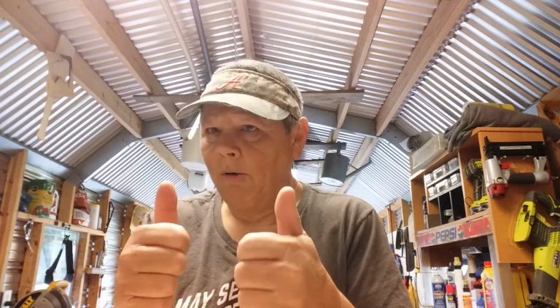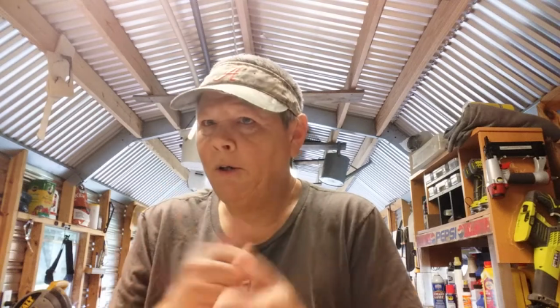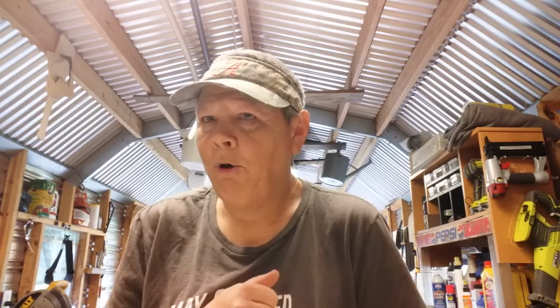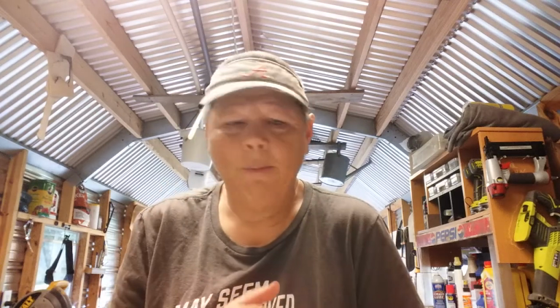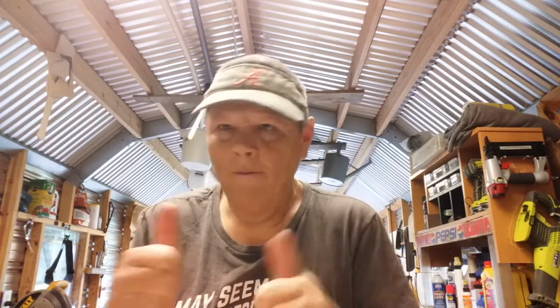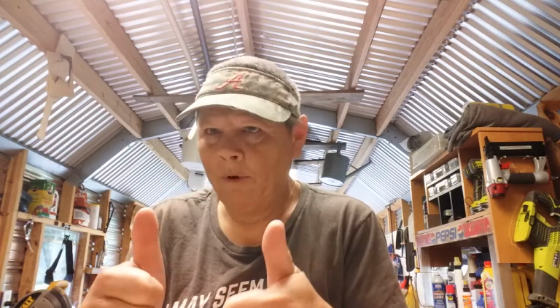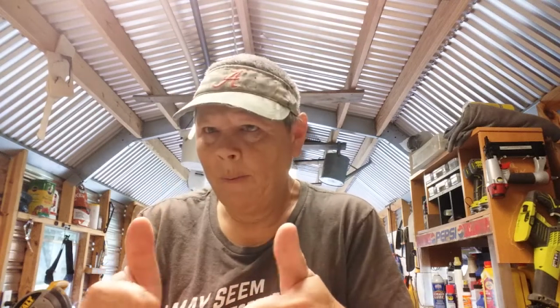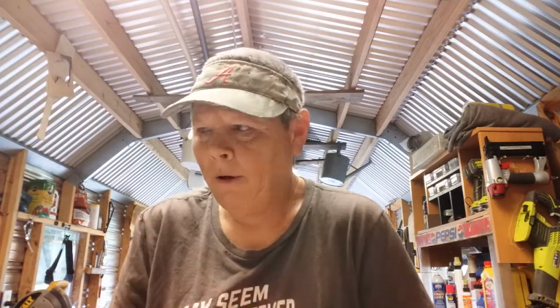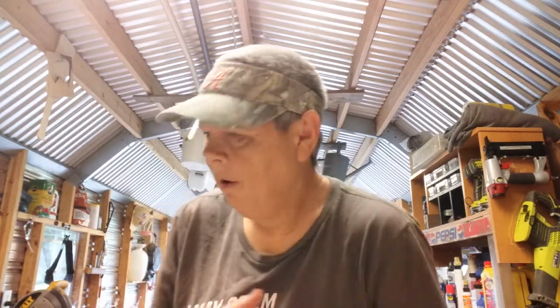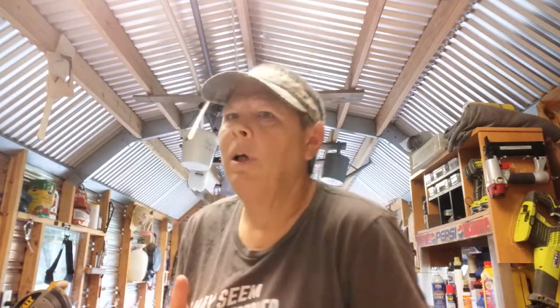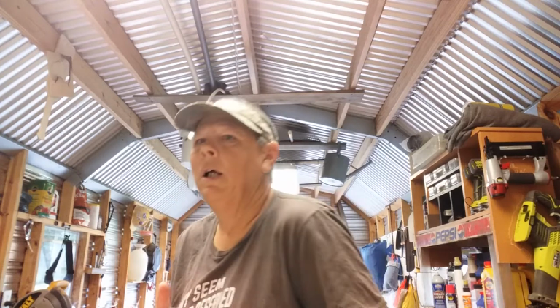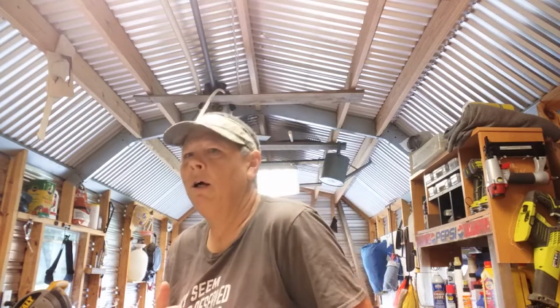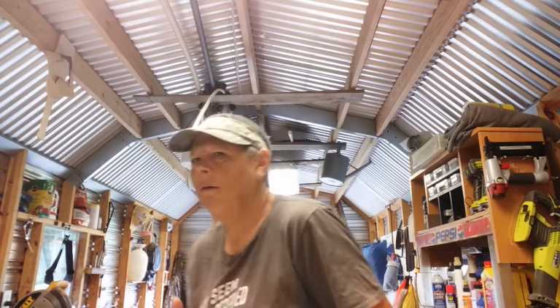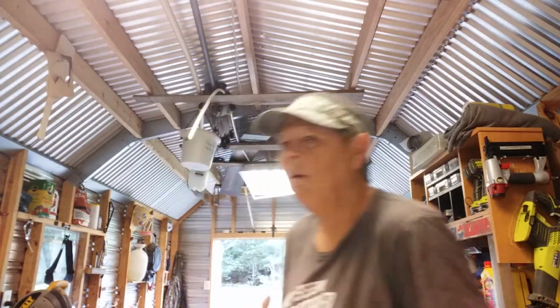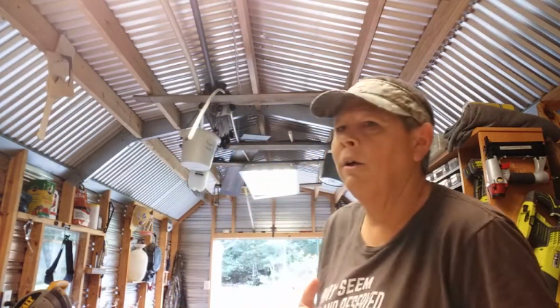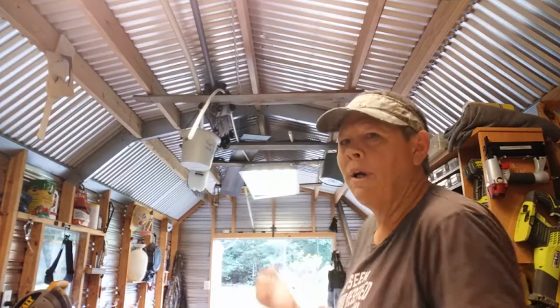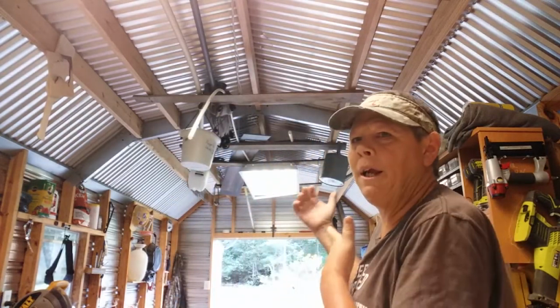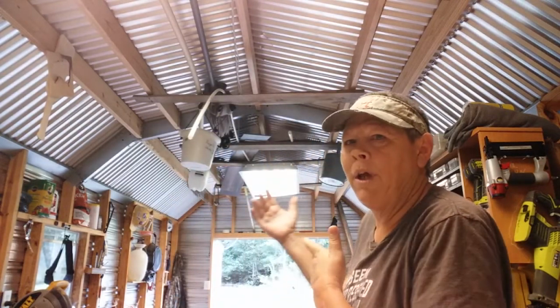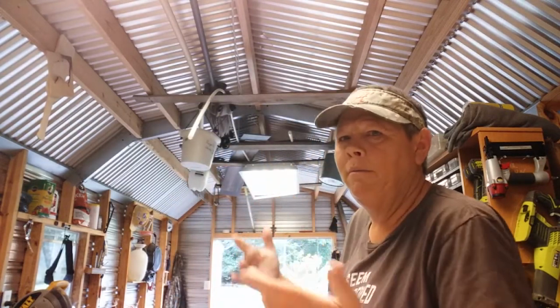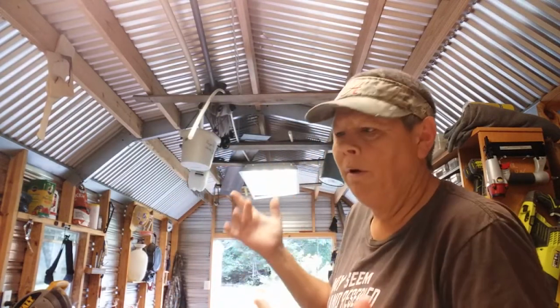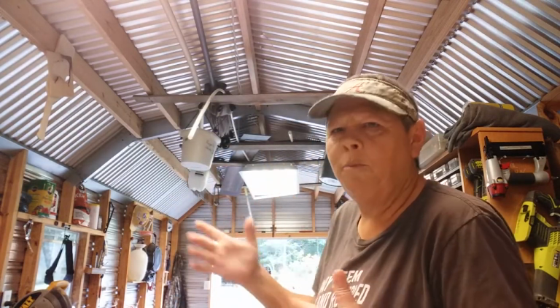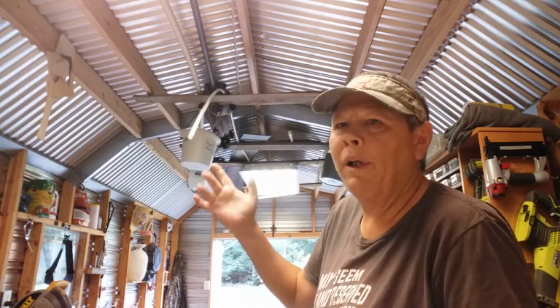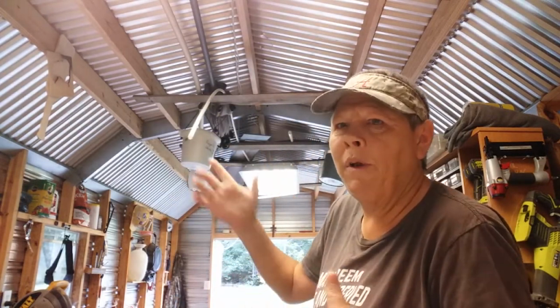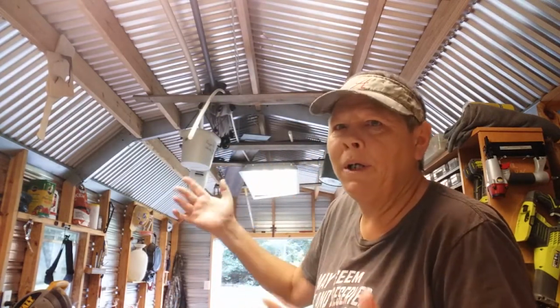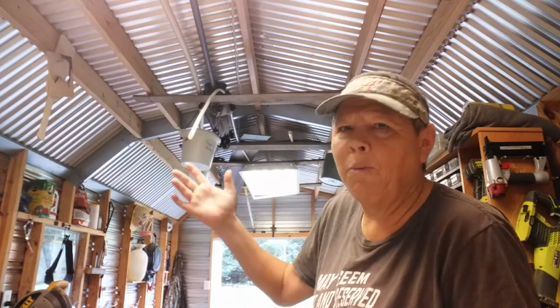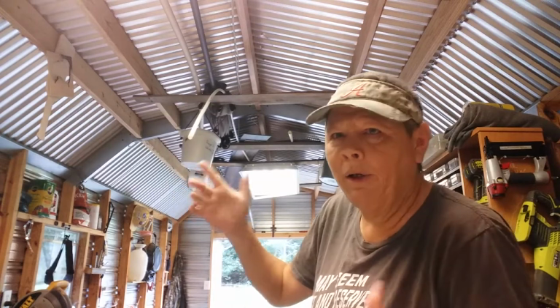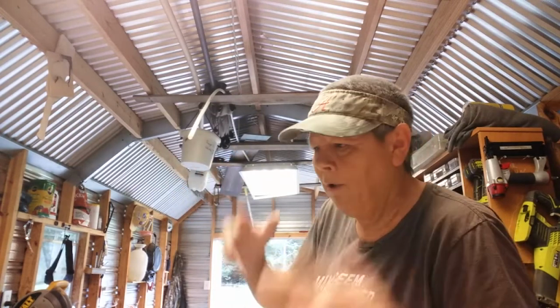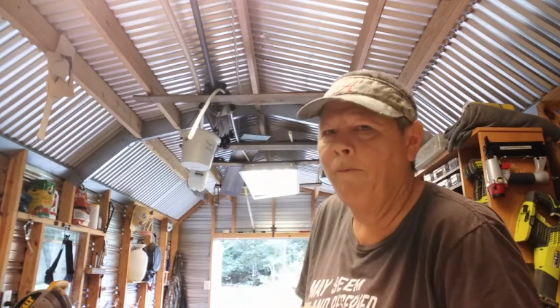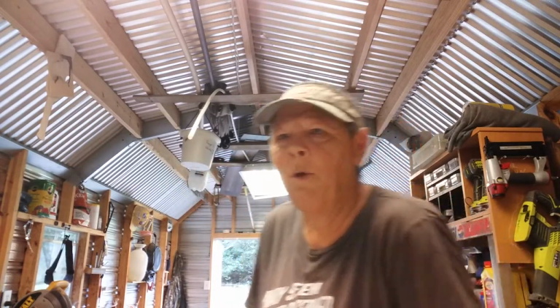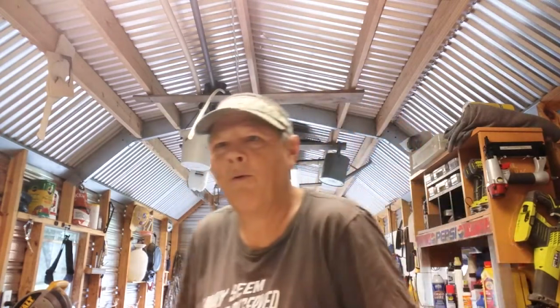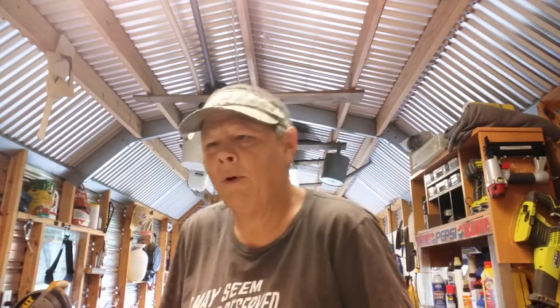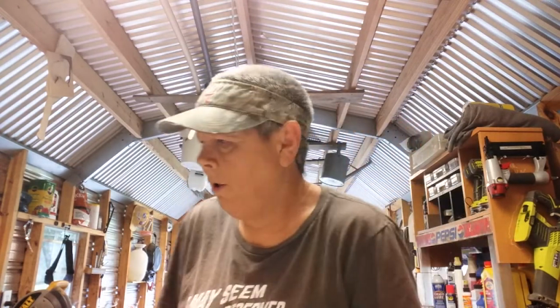Greetings YouTube! Farmer's son Prippin here. It's raining outside, or sprinkling, then raining, then sprinkling again, so figured I'd do this one inside y'all.